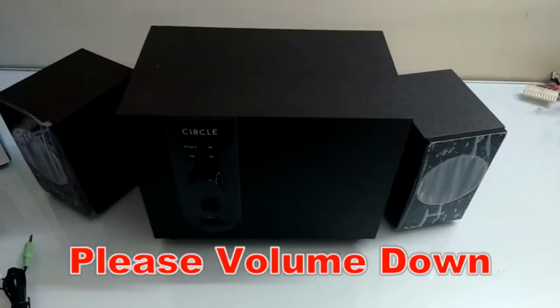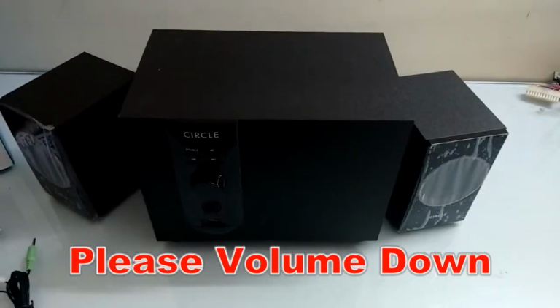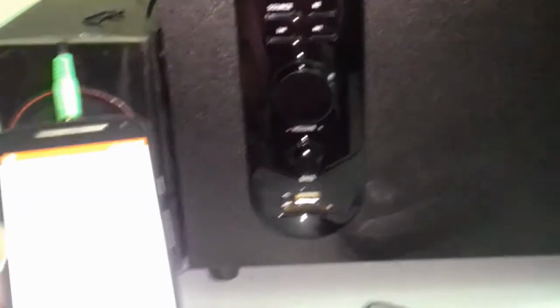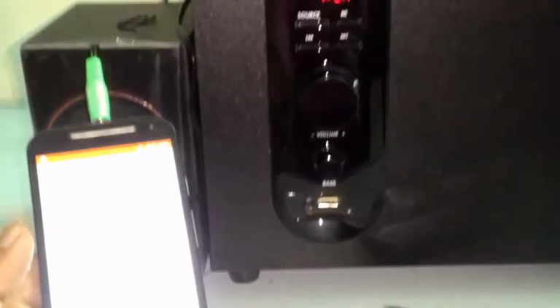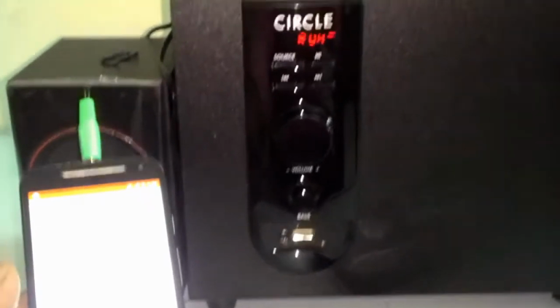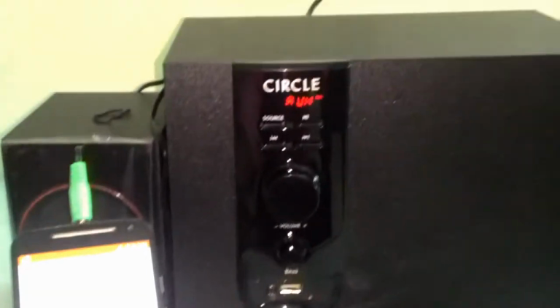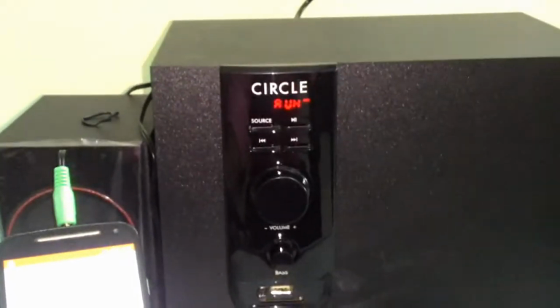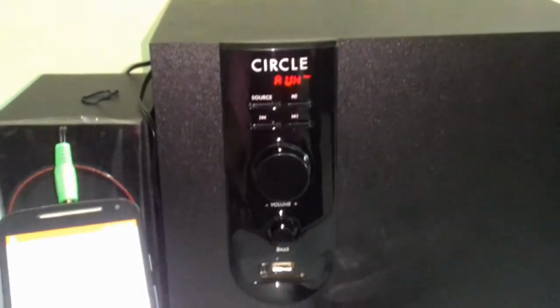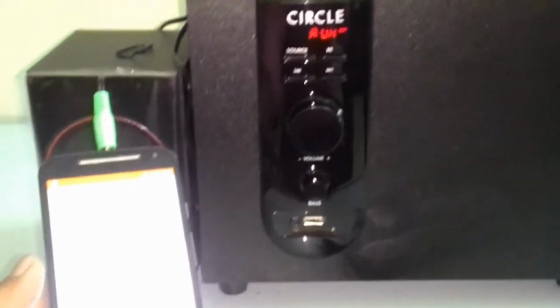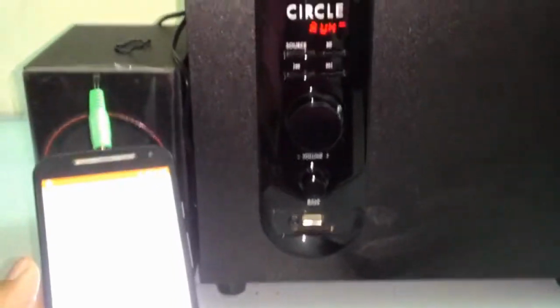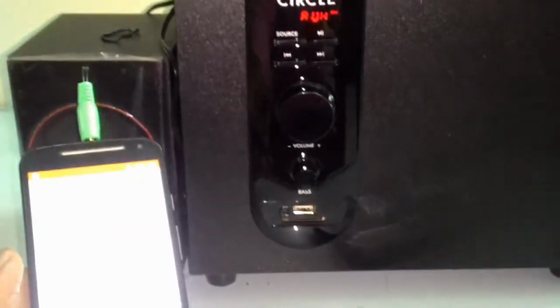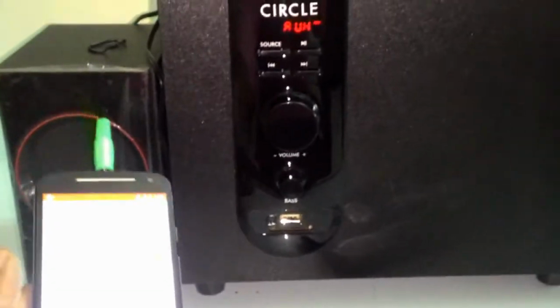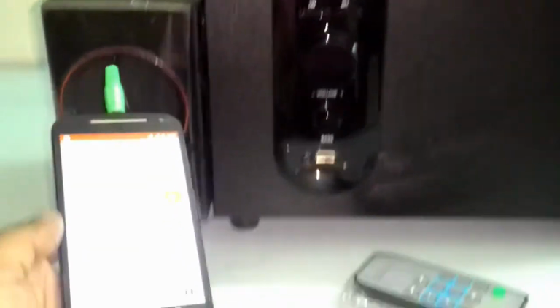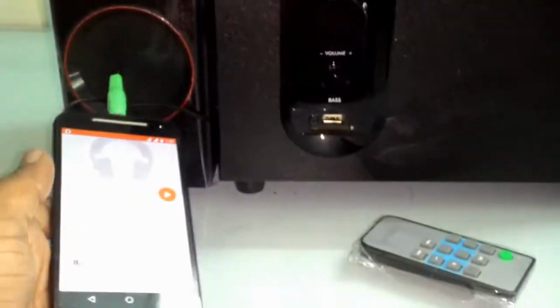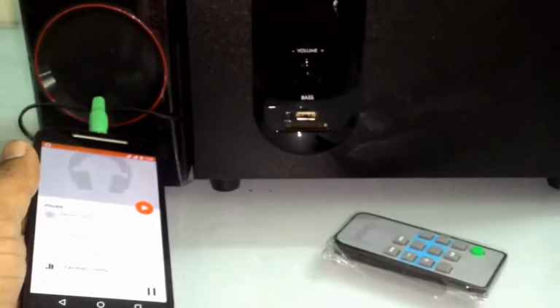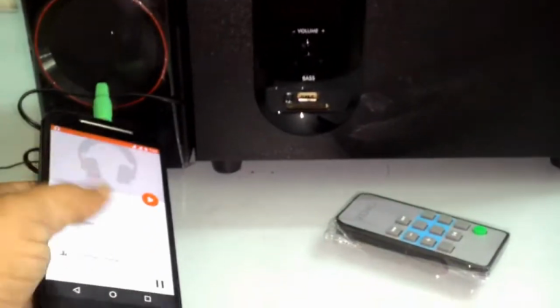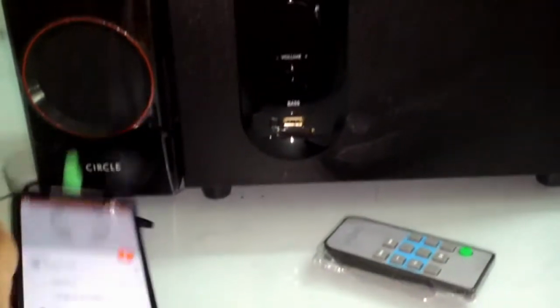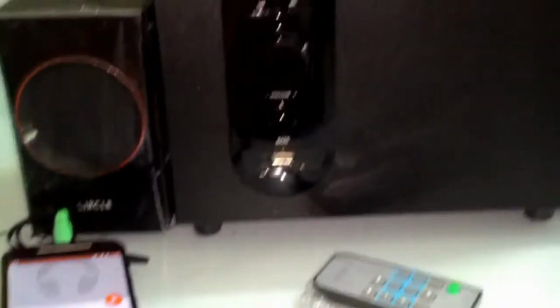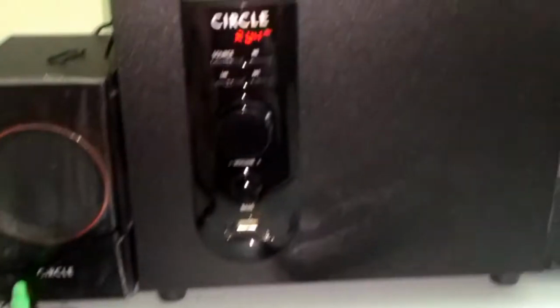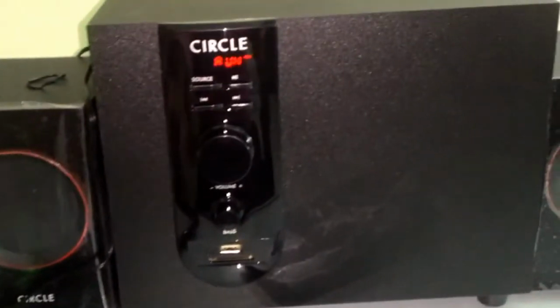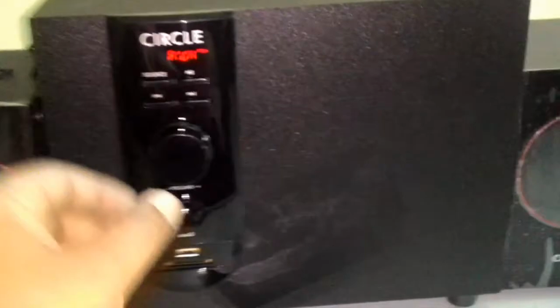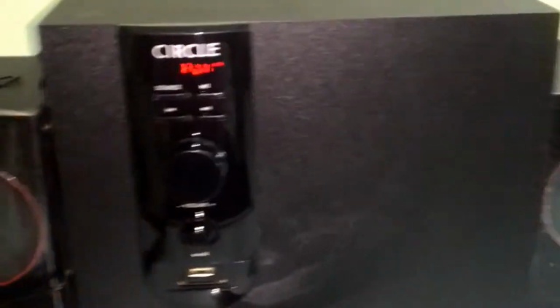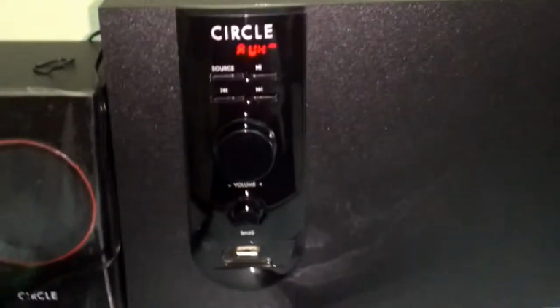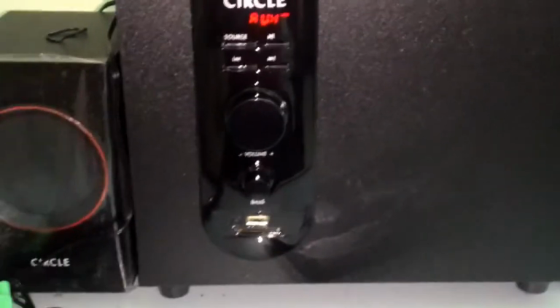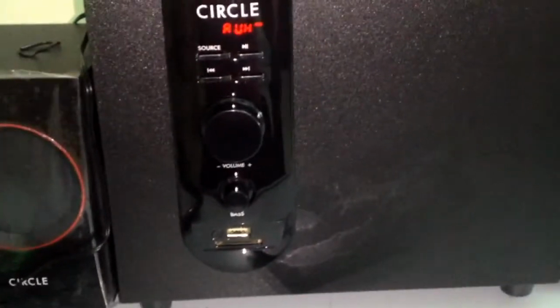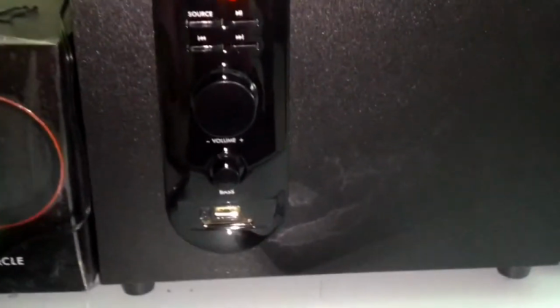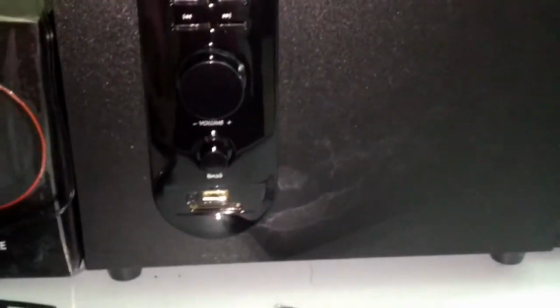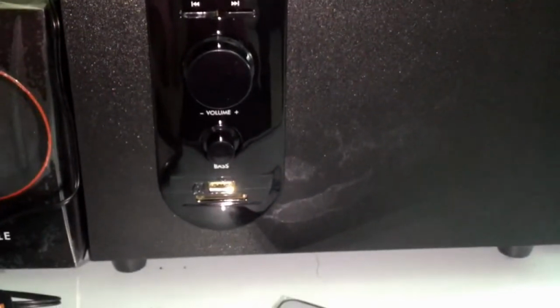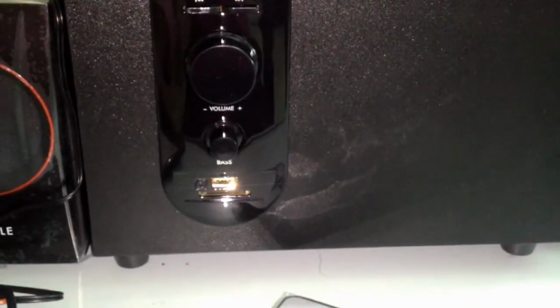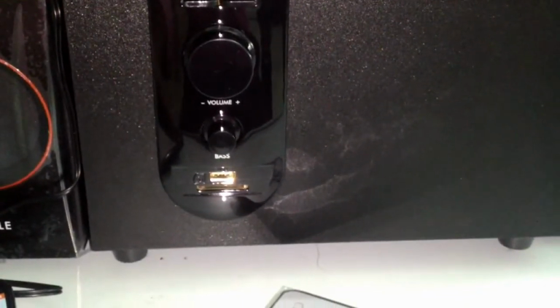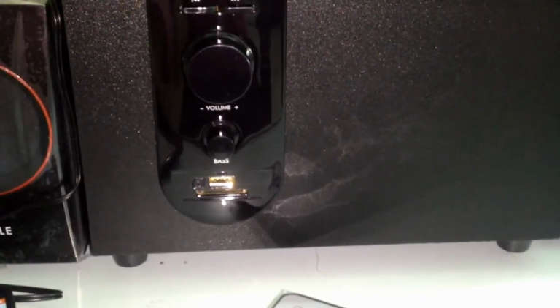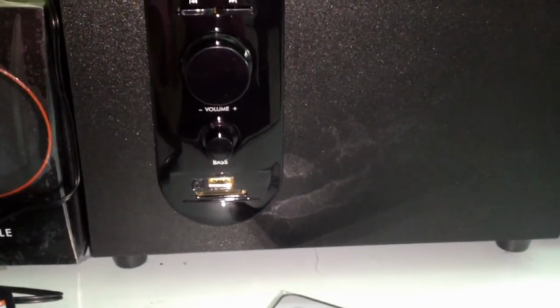Let's see the sound quality — playing music now.